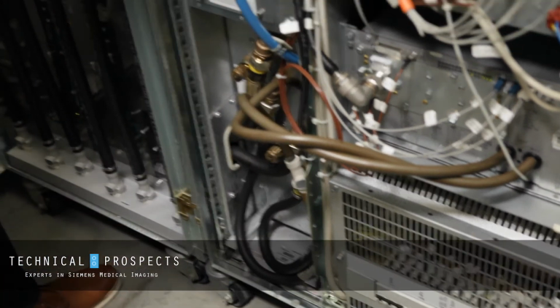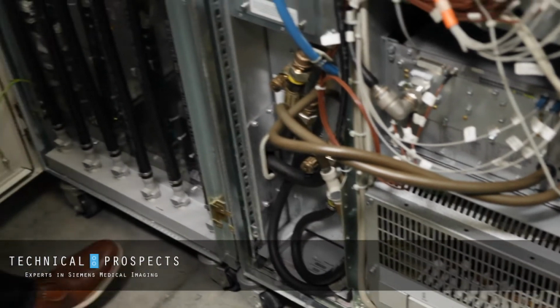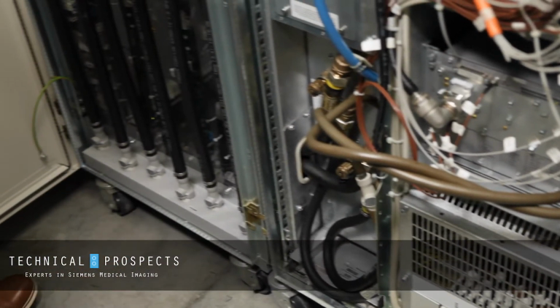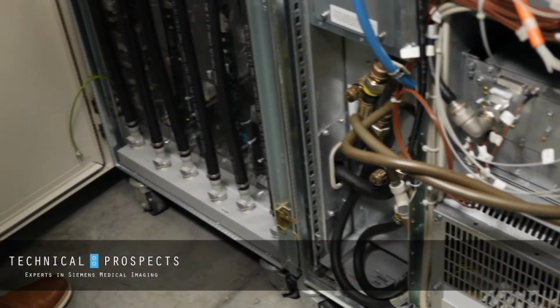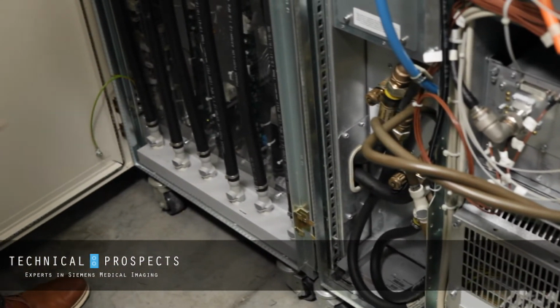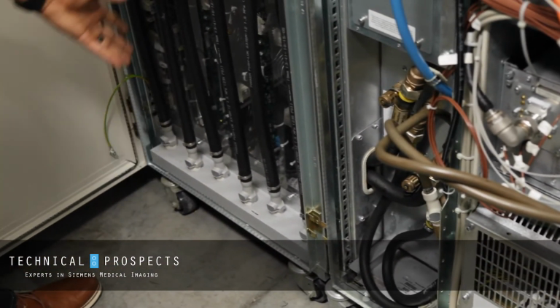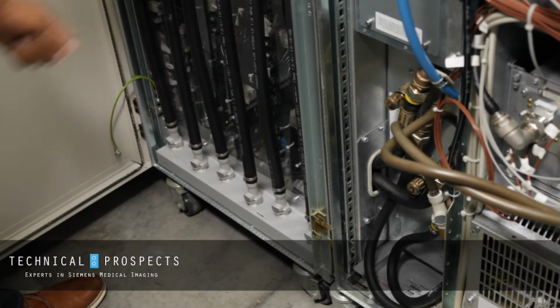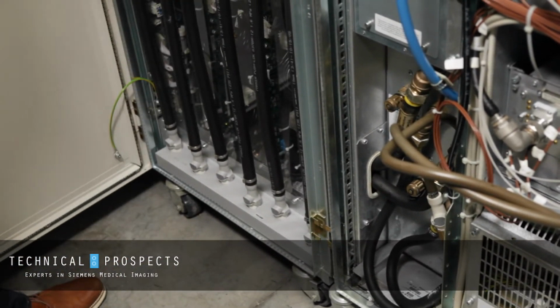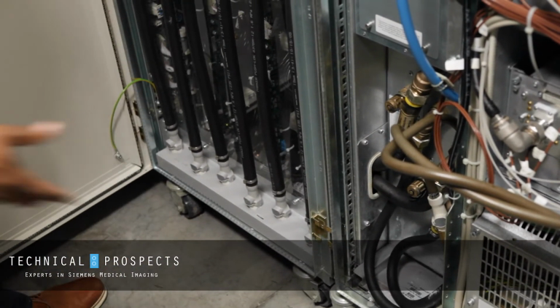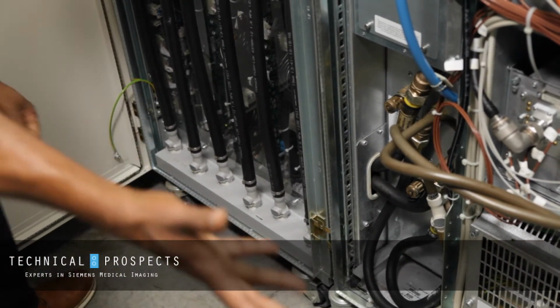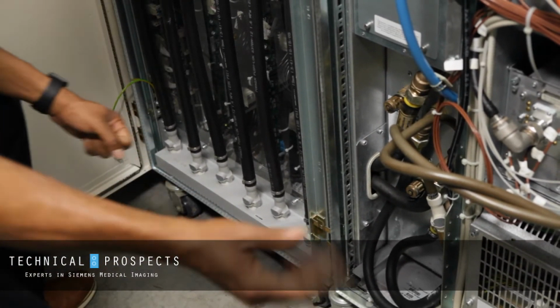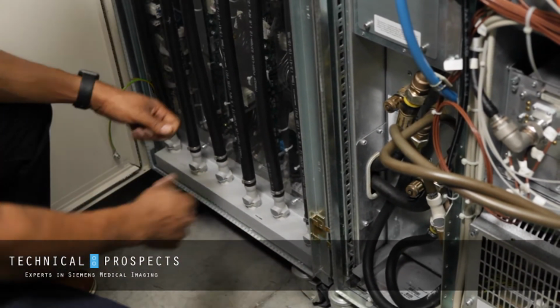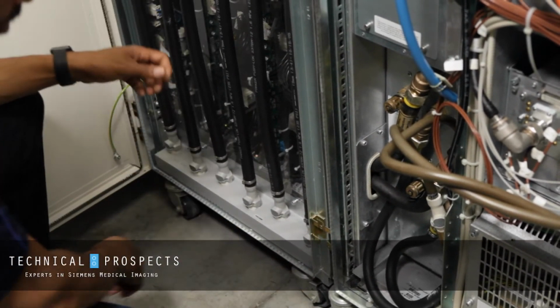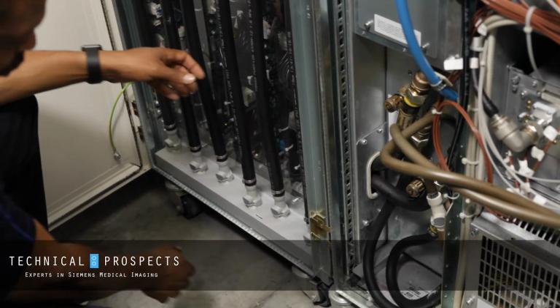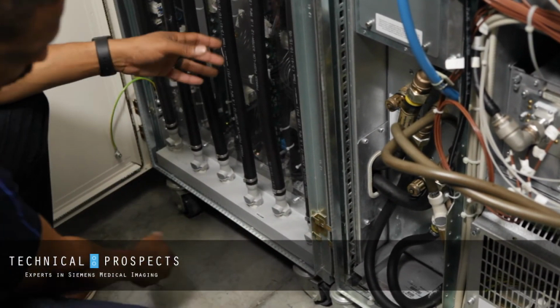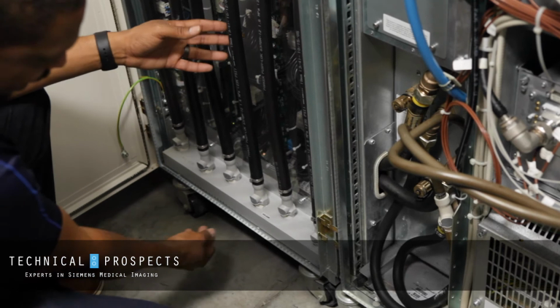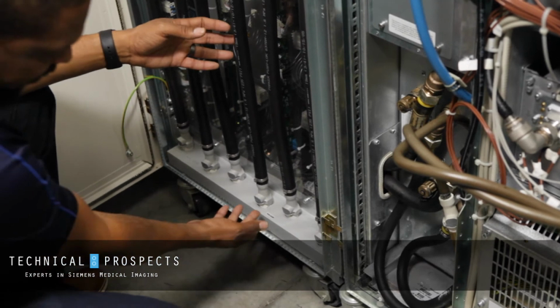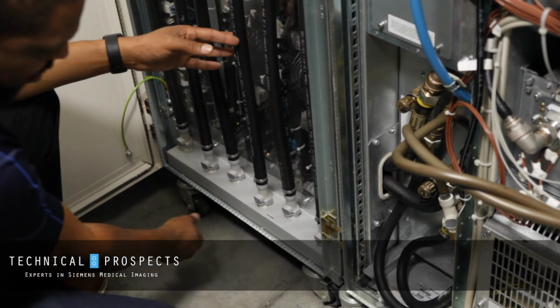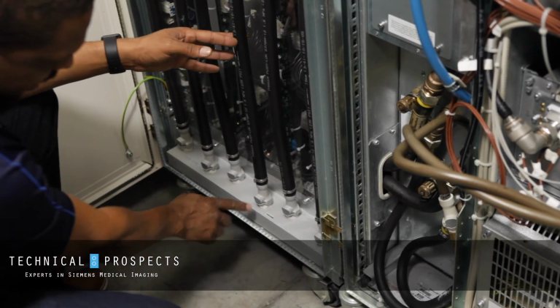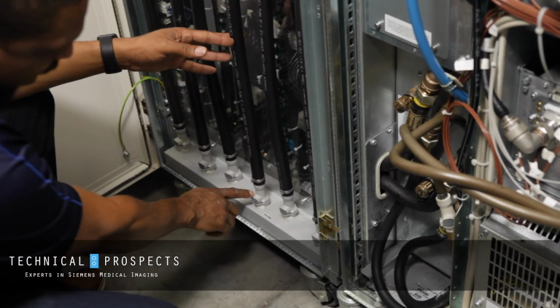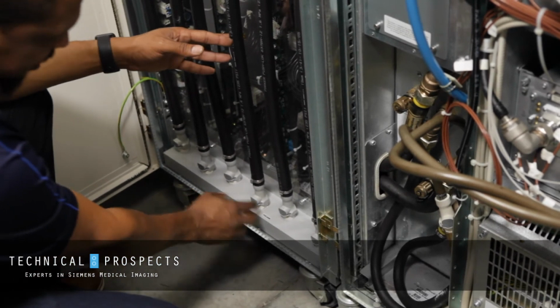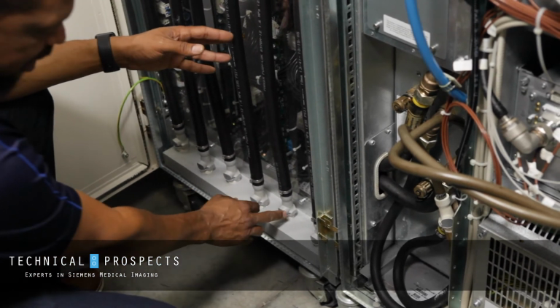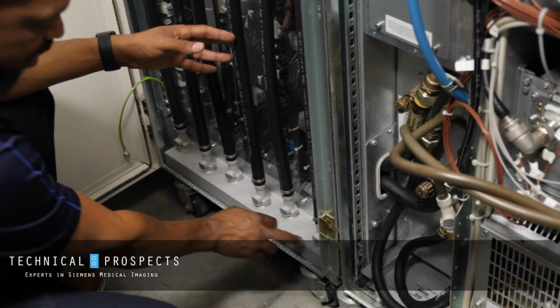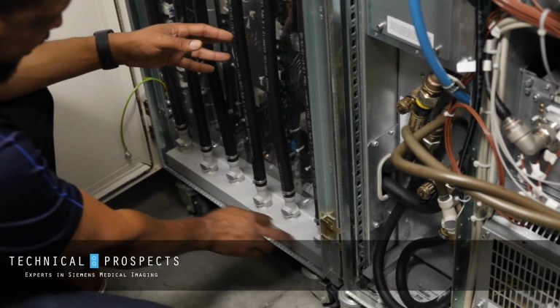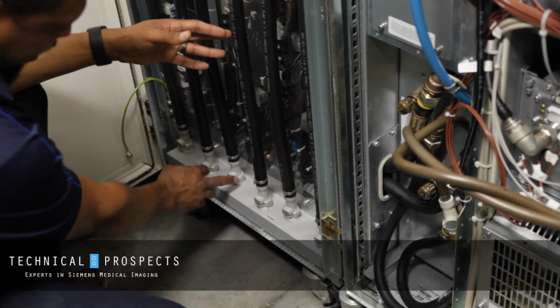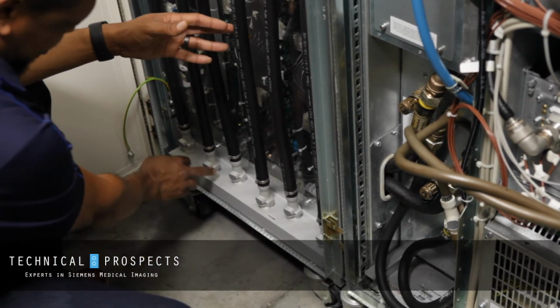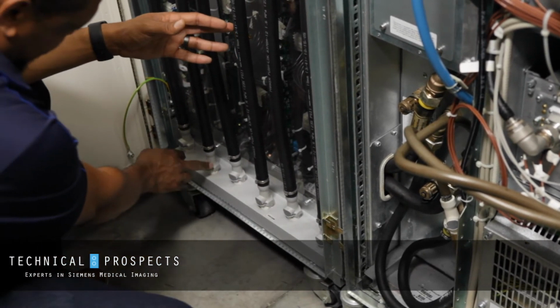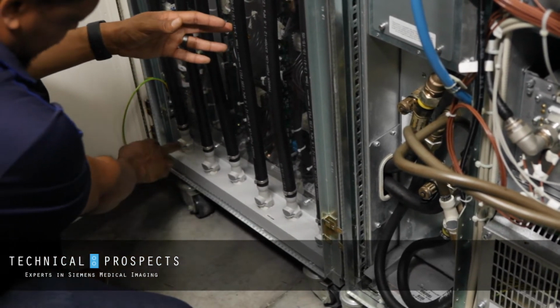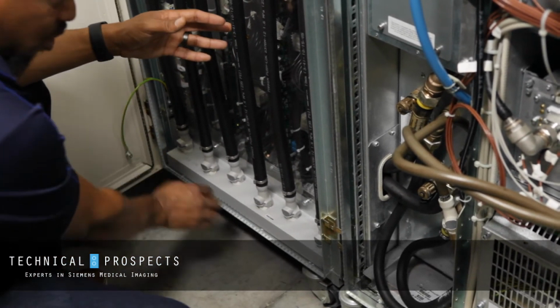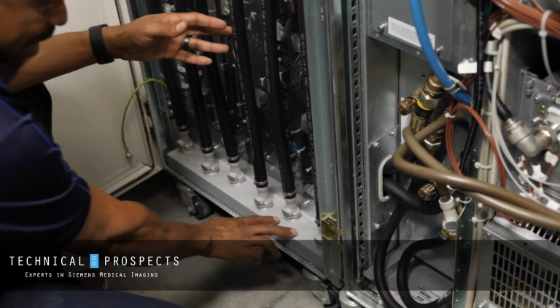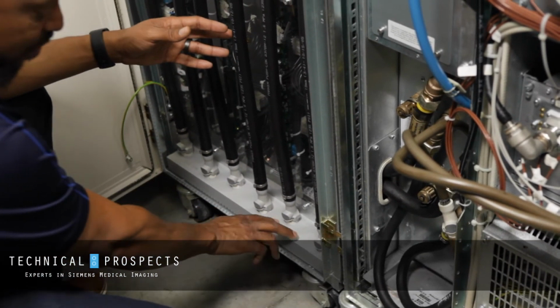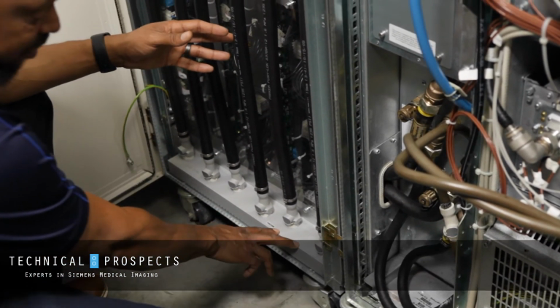Now we'll come here to our gradient cabinet and we'll do the same thing. We'll check for signs of a leak or any cracks in either one of these fittings and or the manifold itself.